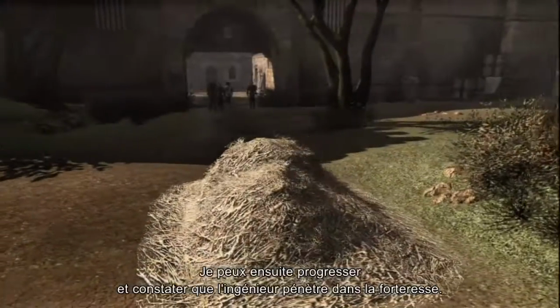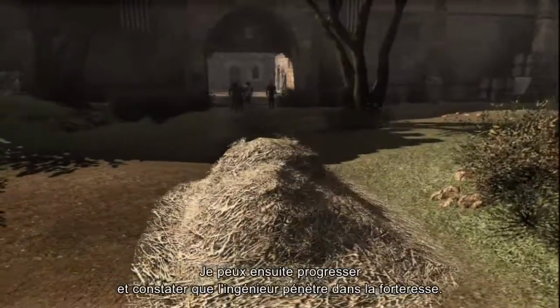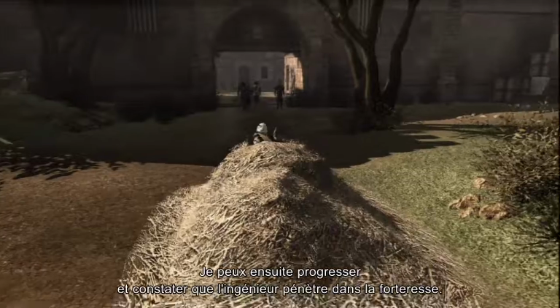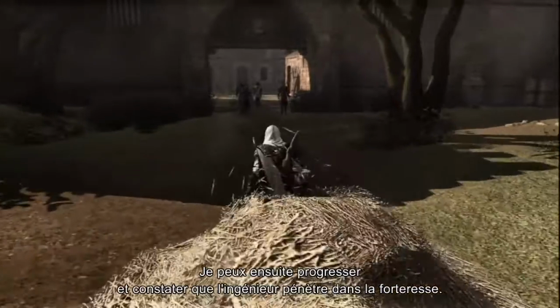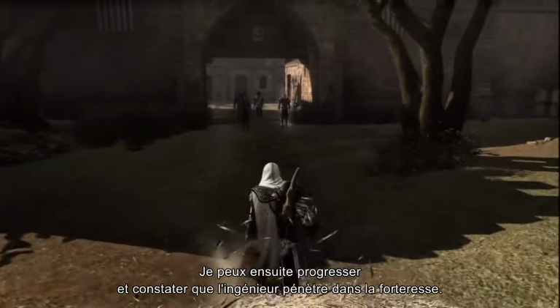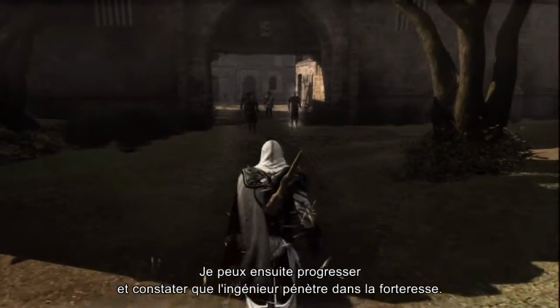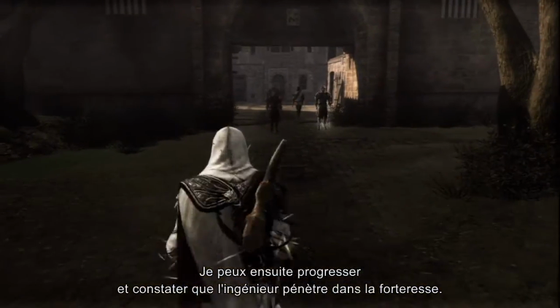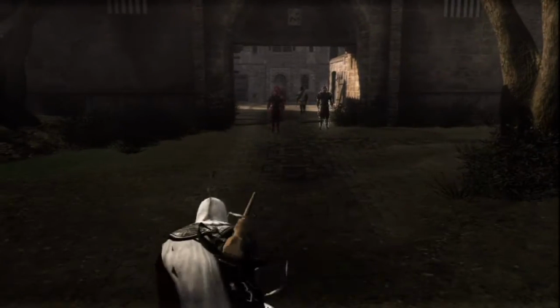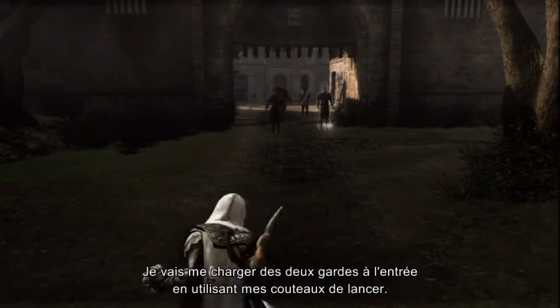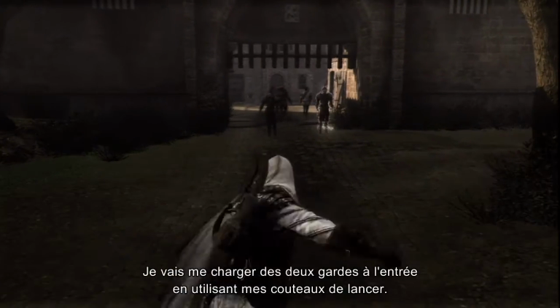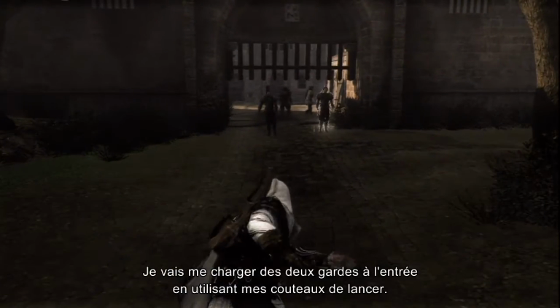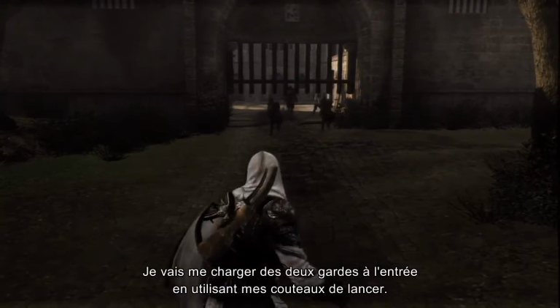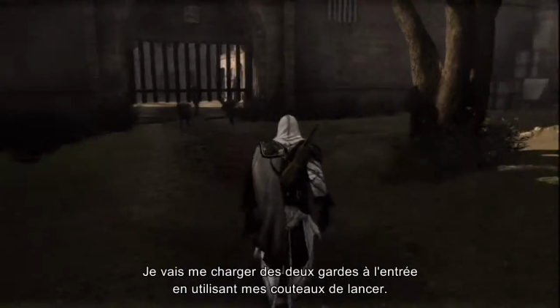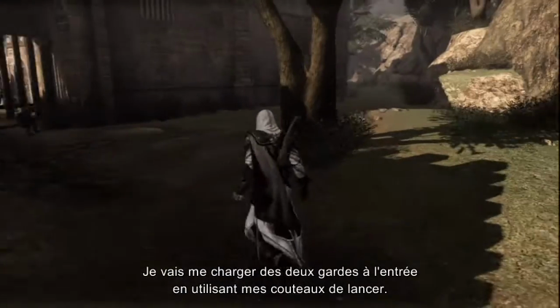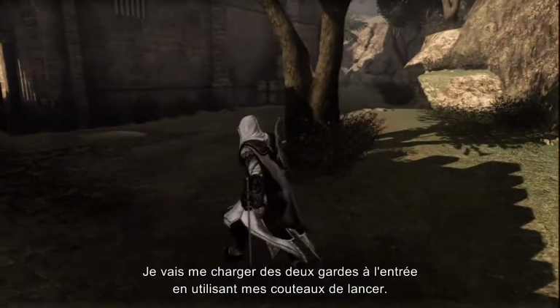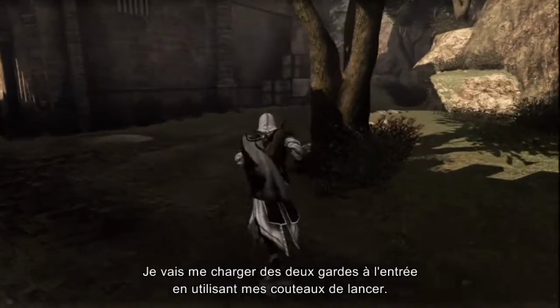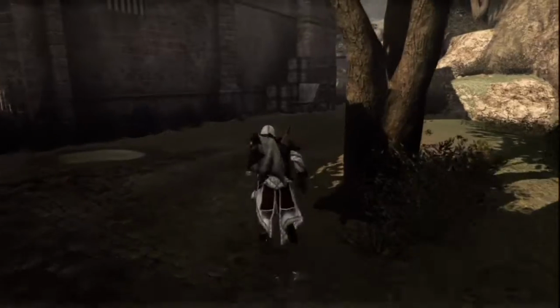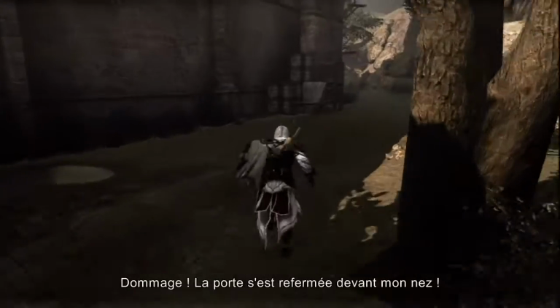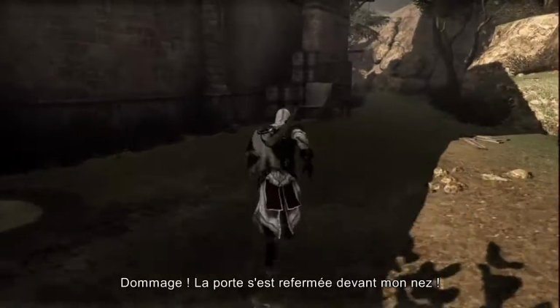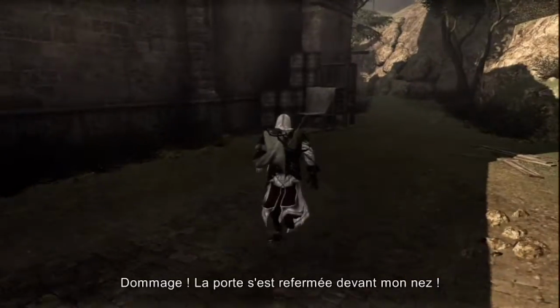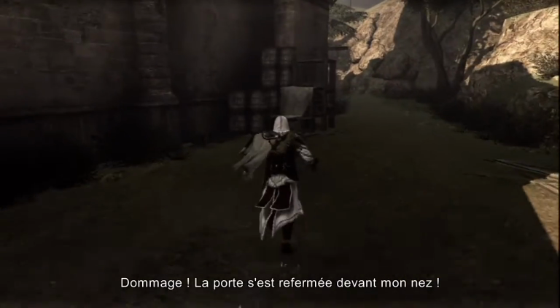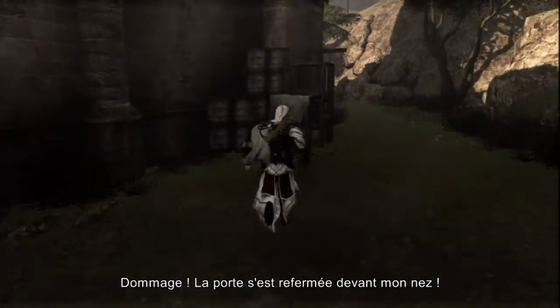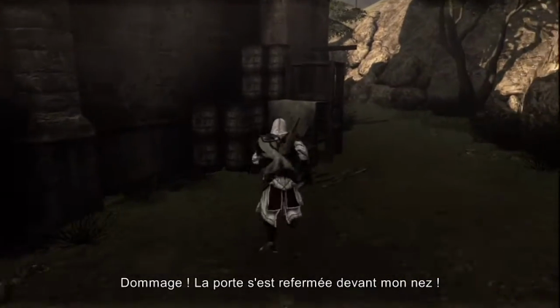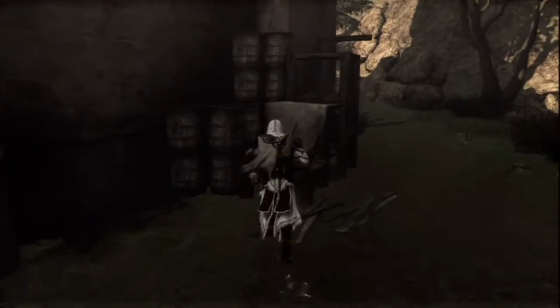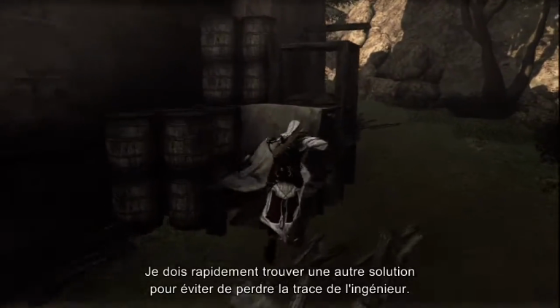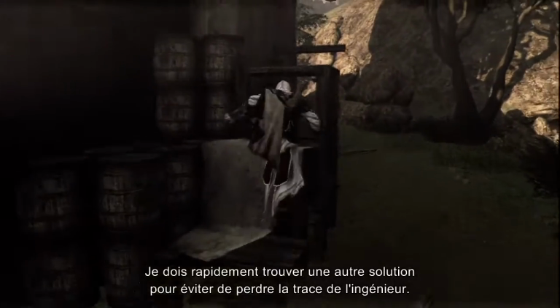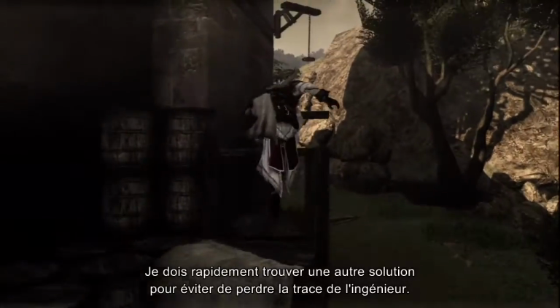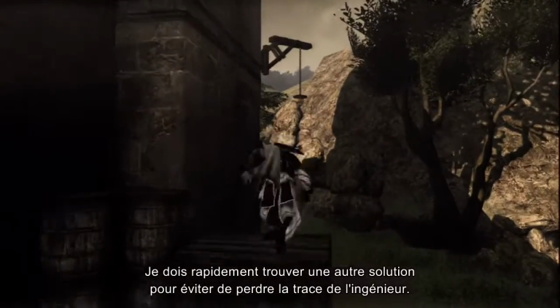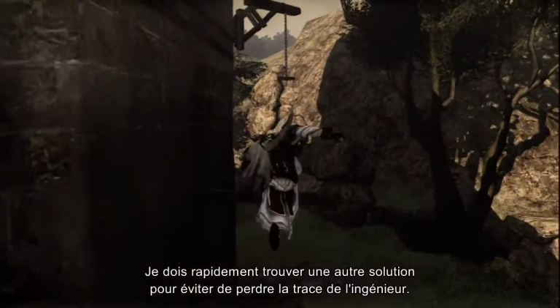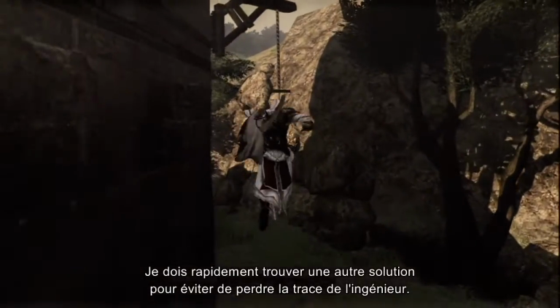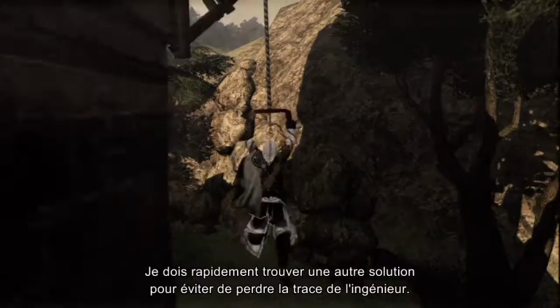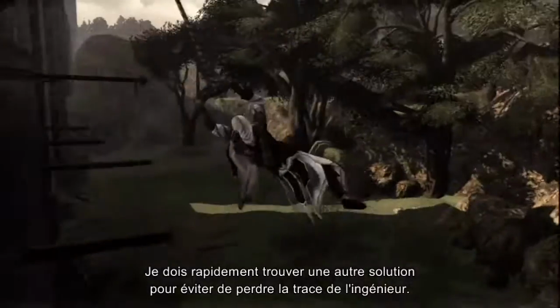The engineer is now entering the fortress. I will quickly kill both of the guards at the entrance using my throwing knives. The gate just closed on me — I need to find an alternative path before I lose track of the engineer.